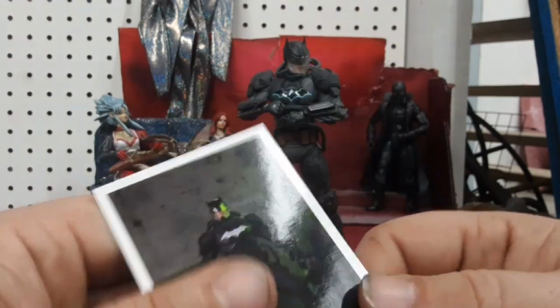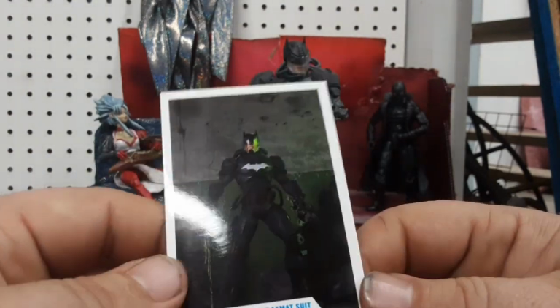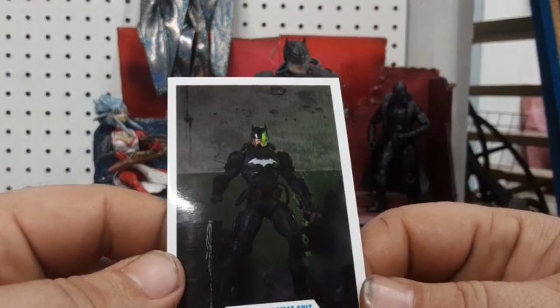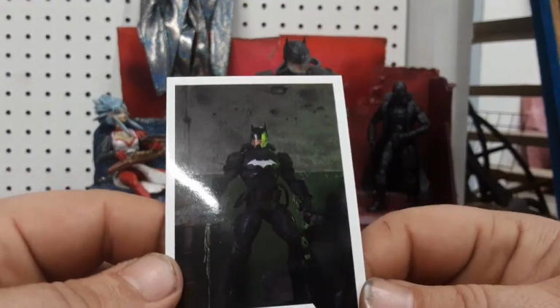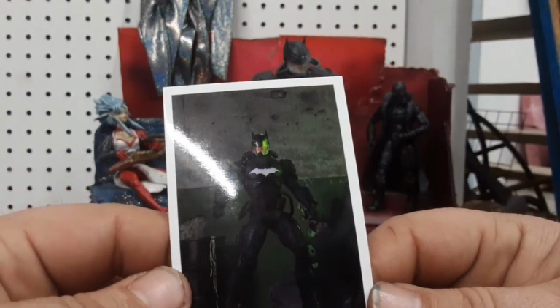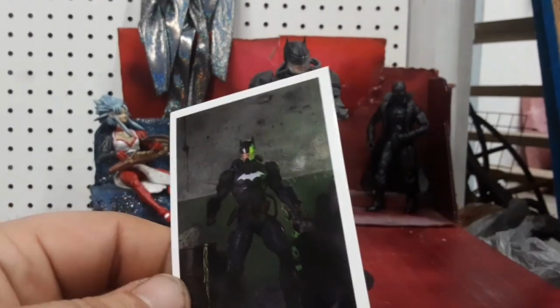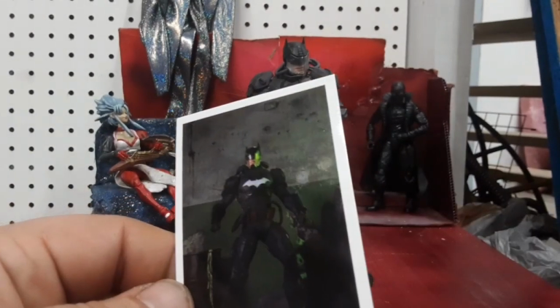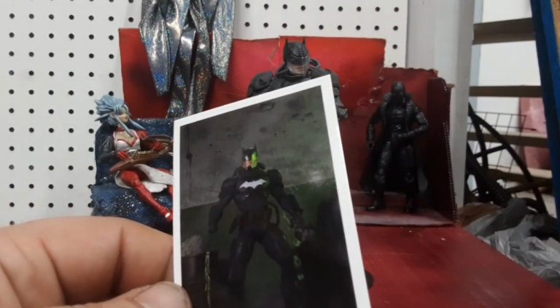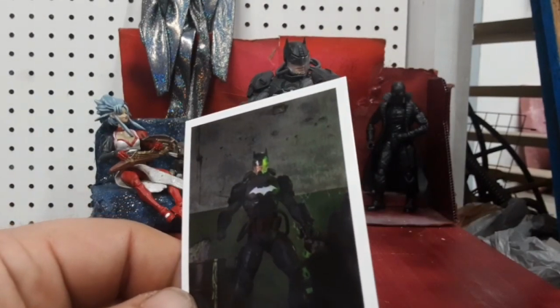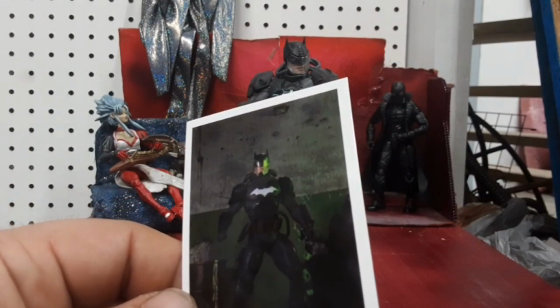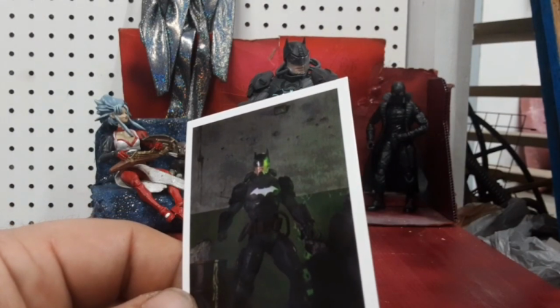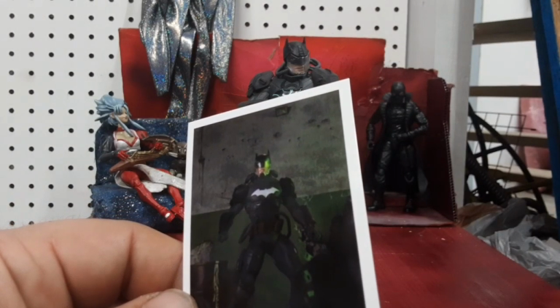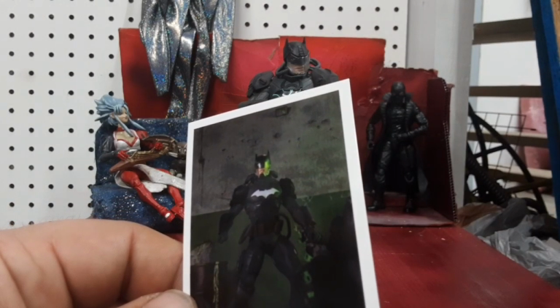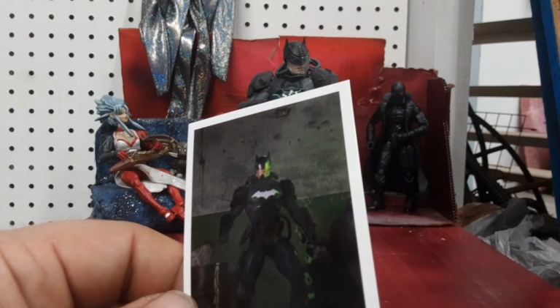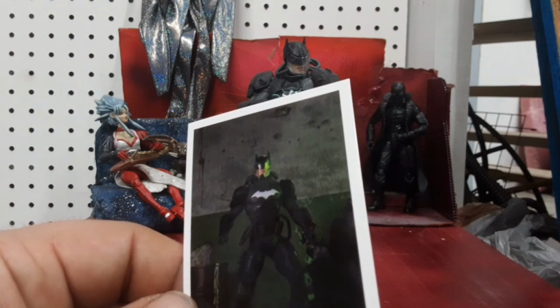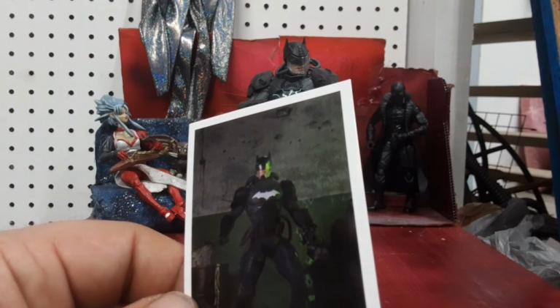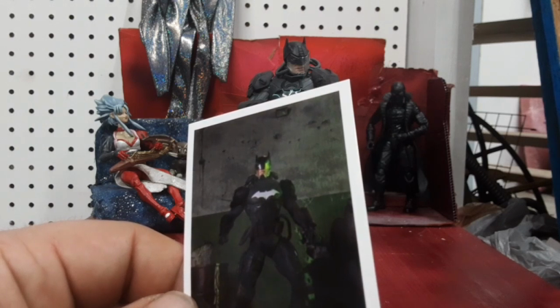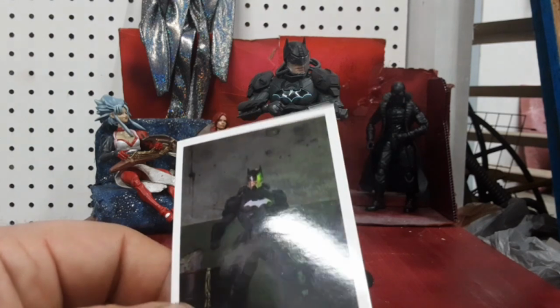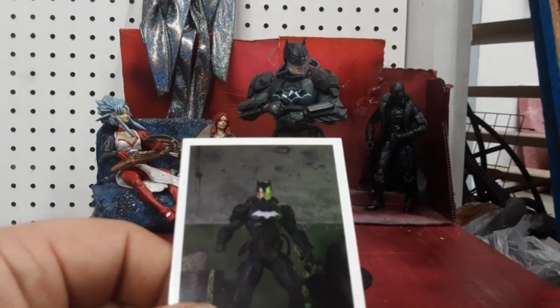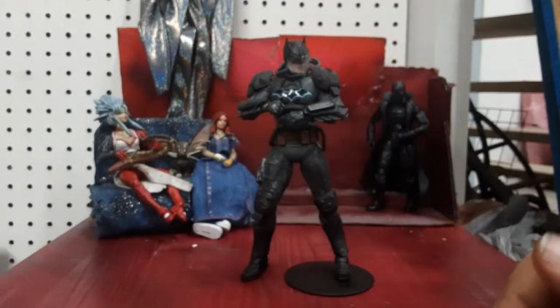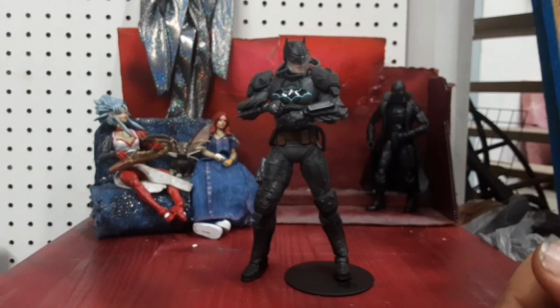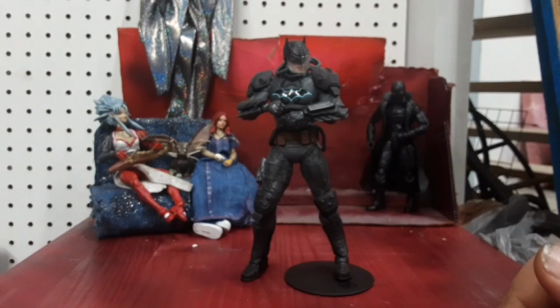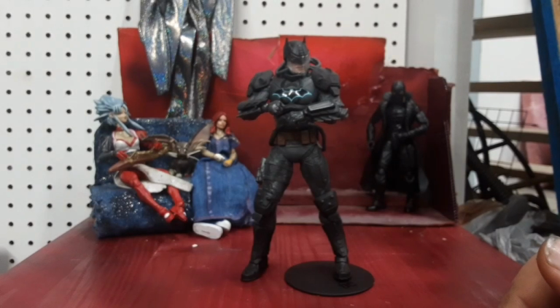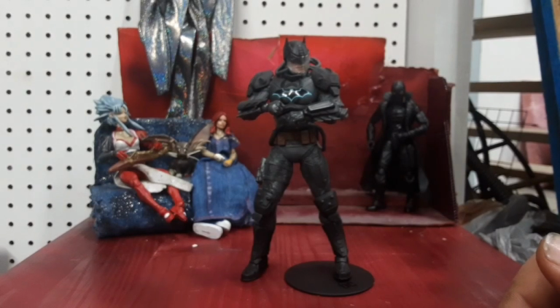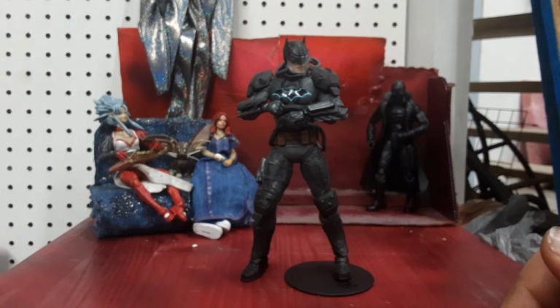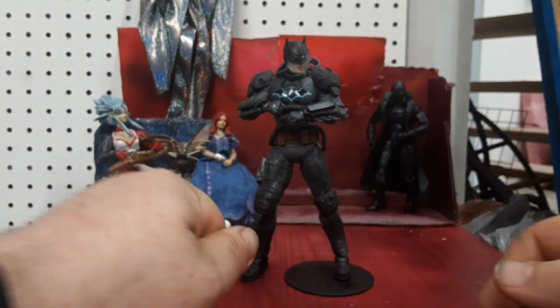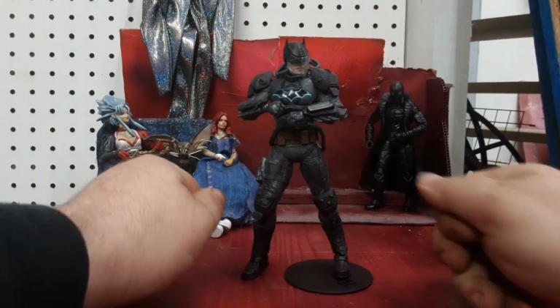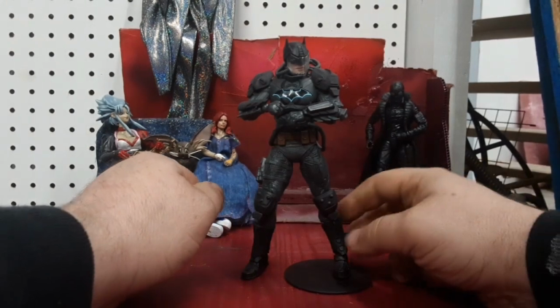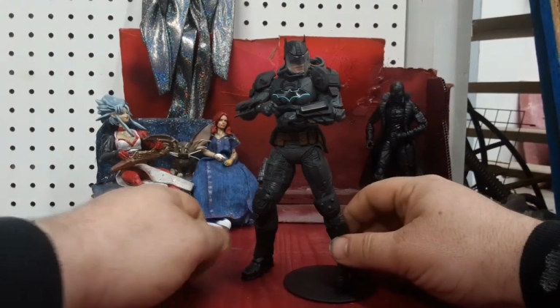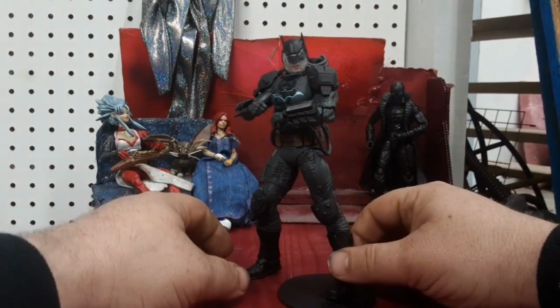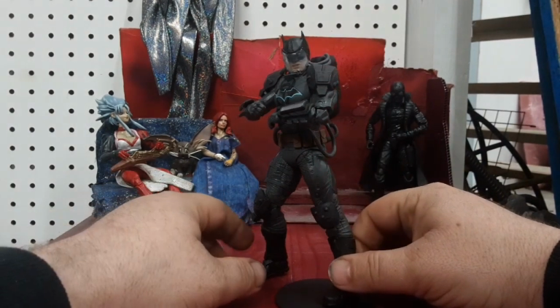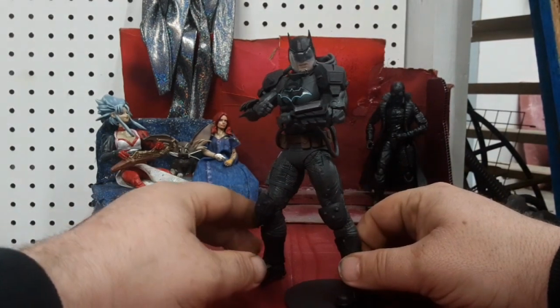So wait — if Batman is a normal human, then wouldn't he want to become a metahuman and get some powers? Wouldn't that be helpful? I don't know, but I'll be sticking the card away with my other Marvel DC McFarlane cards.